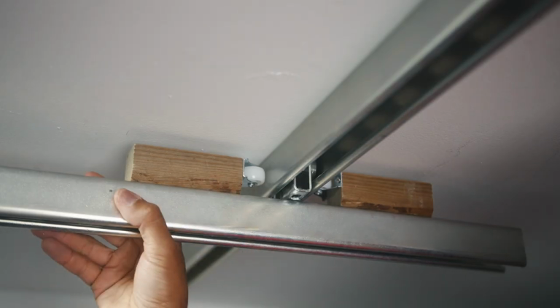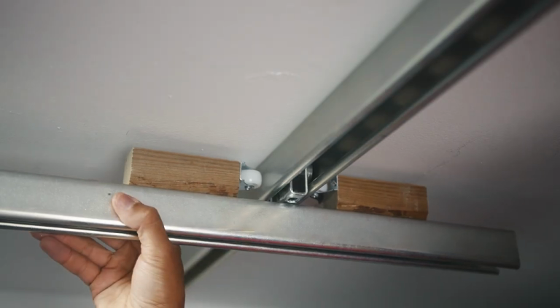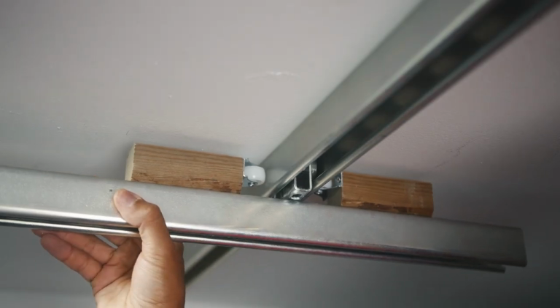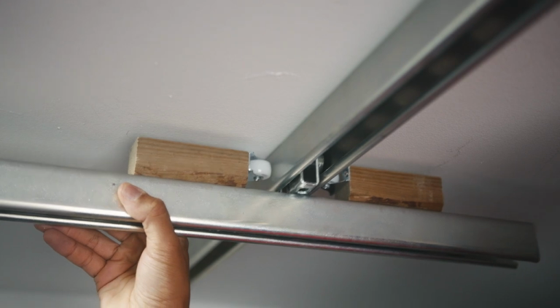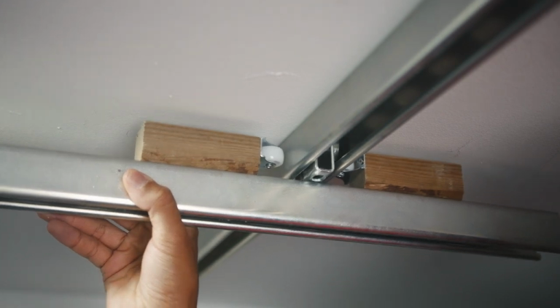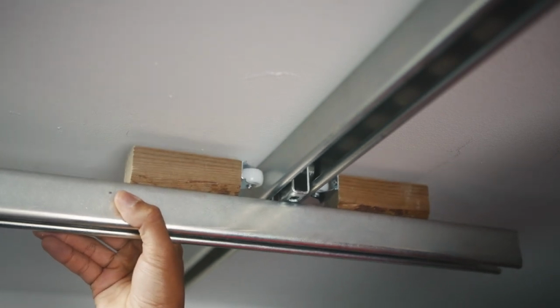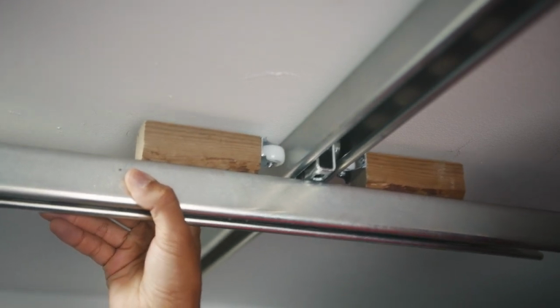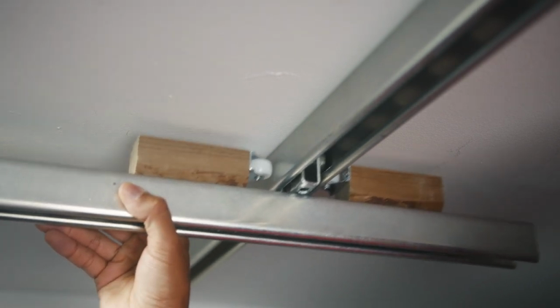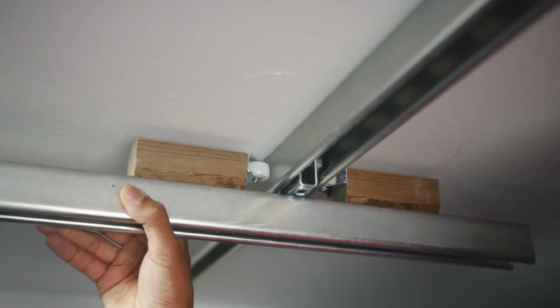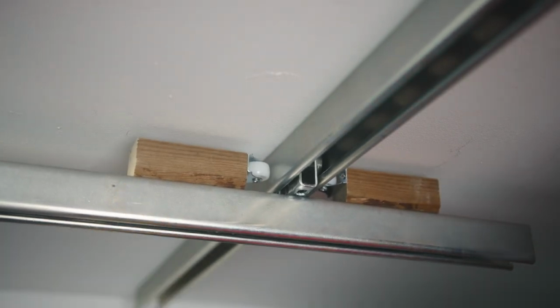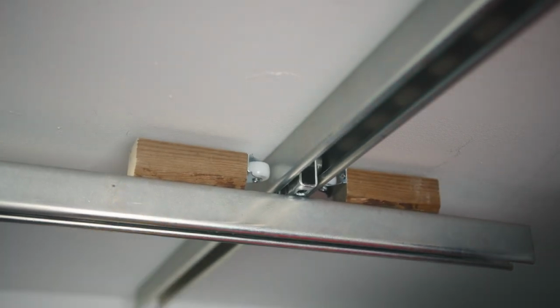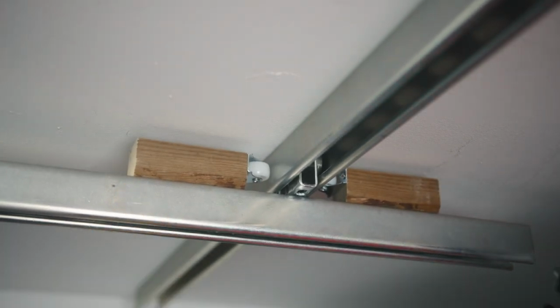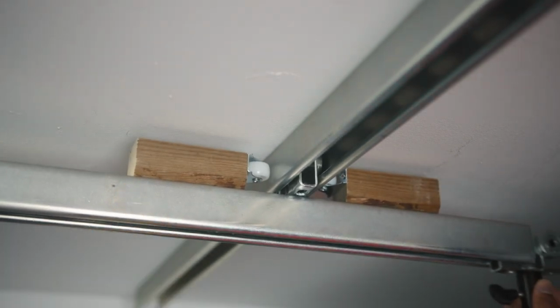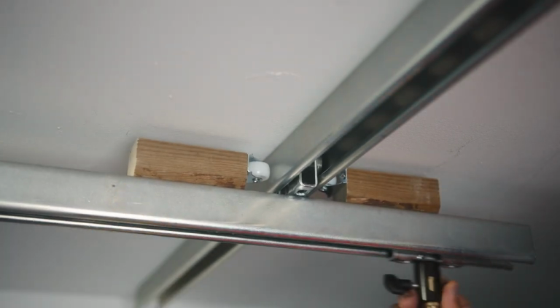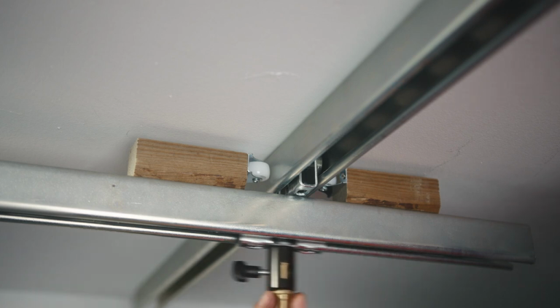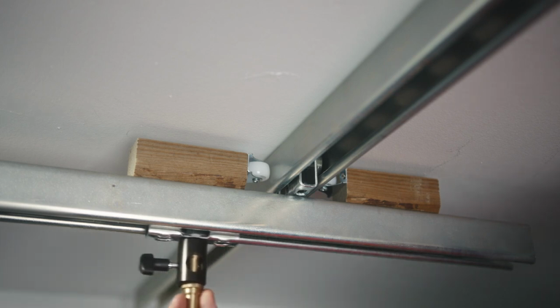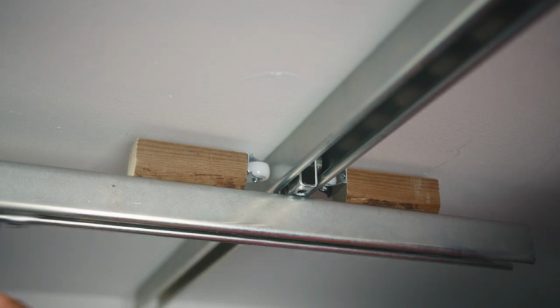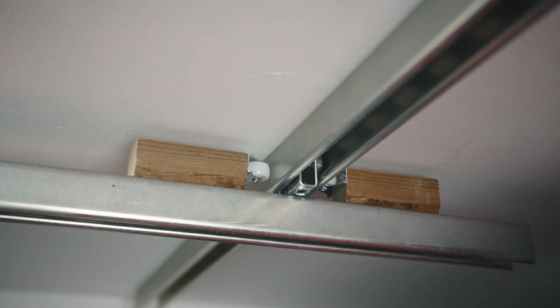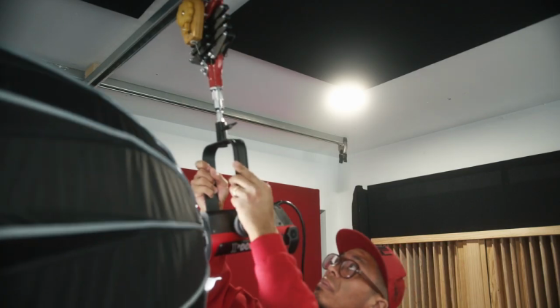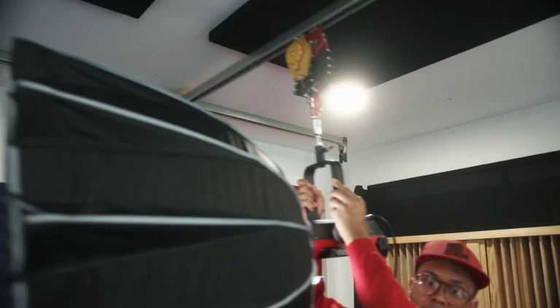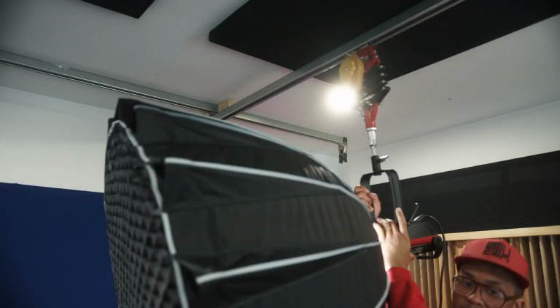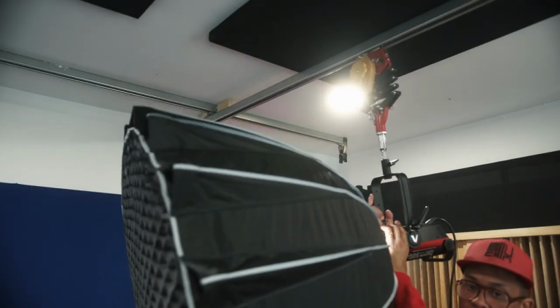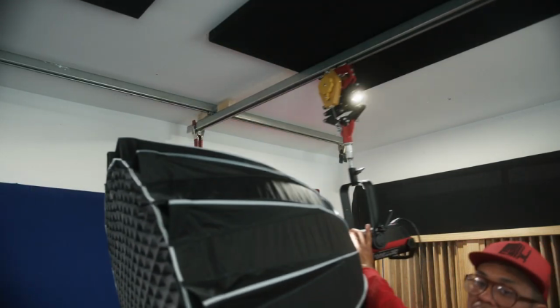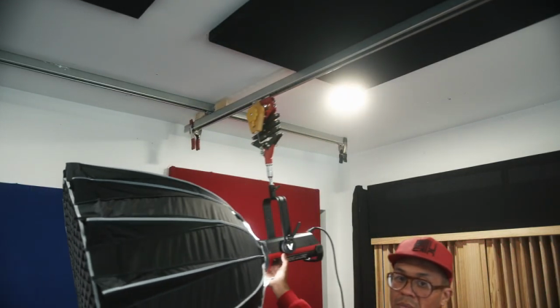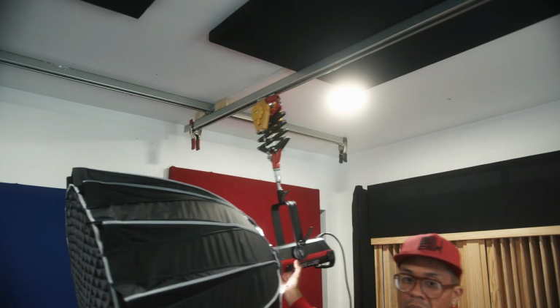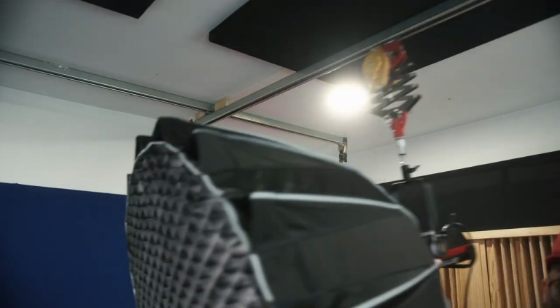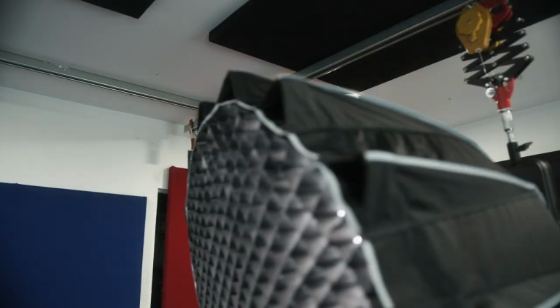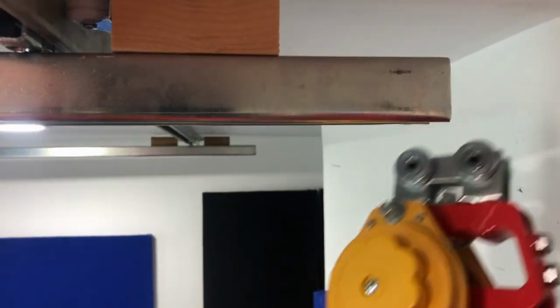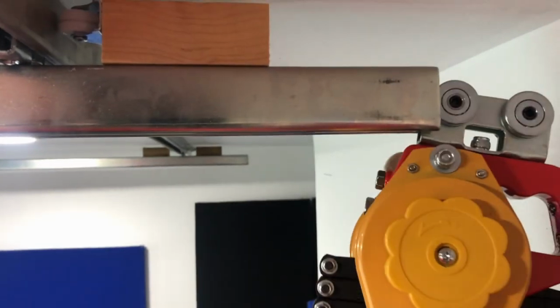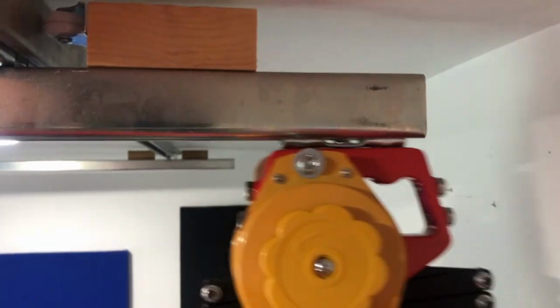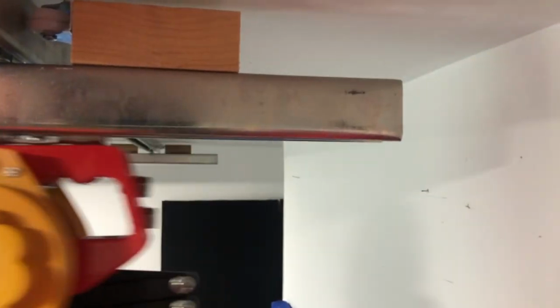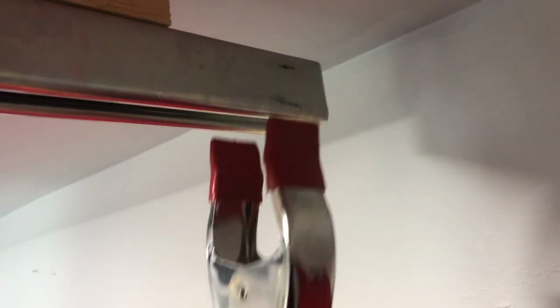After testing it out, this next part is optional. I added some additional wheels — I found these one-inch caster wheels on Amazon, screwed them to a piece of wood, and mounted that to my rail. This is just going to keep your beam a little more stable when you're moving it back and forth.